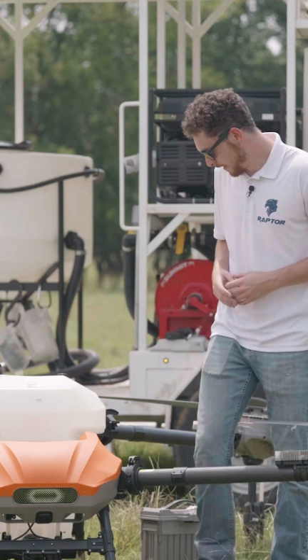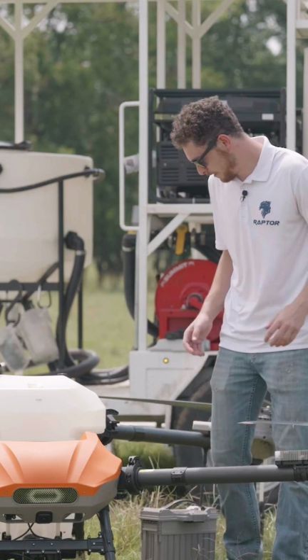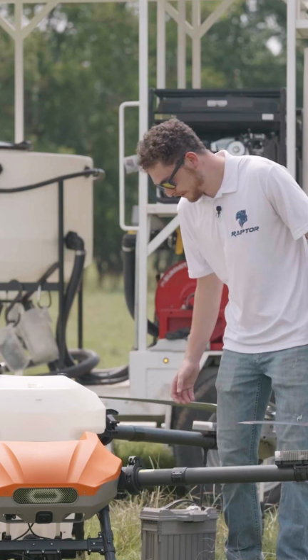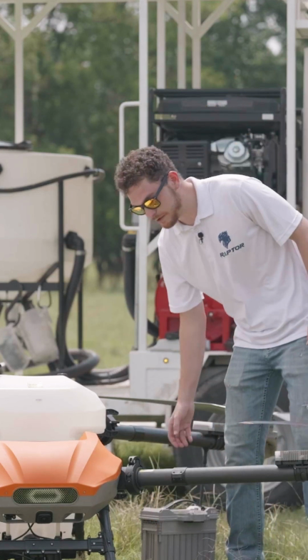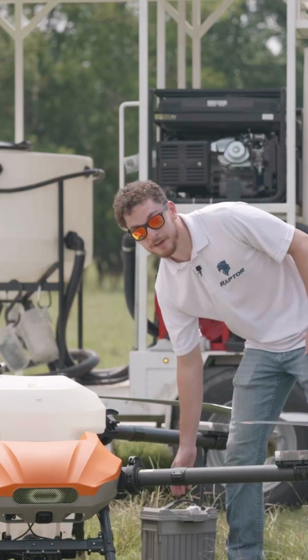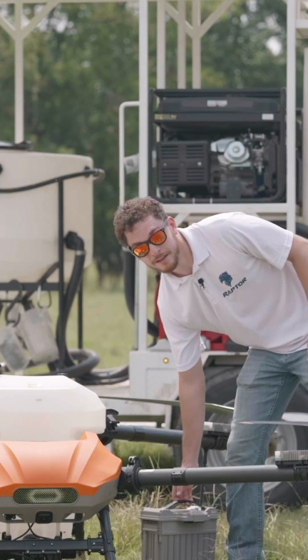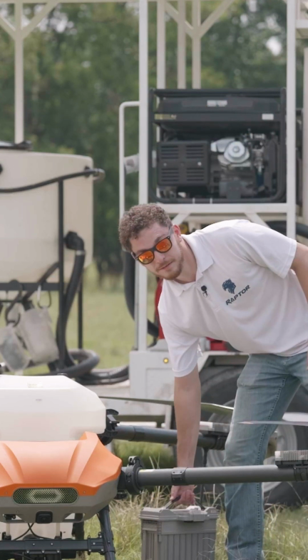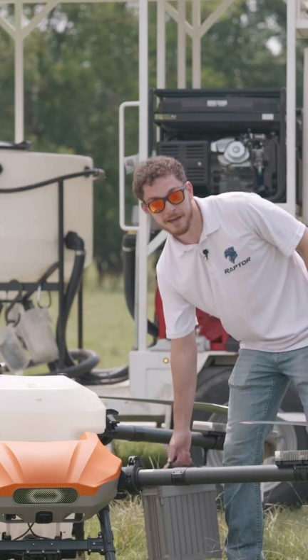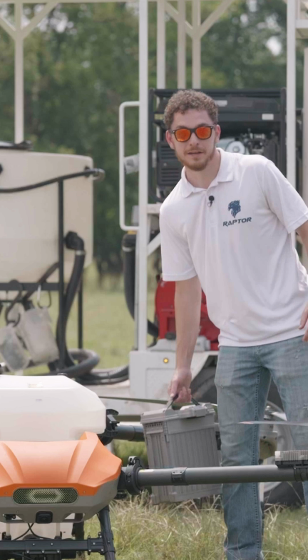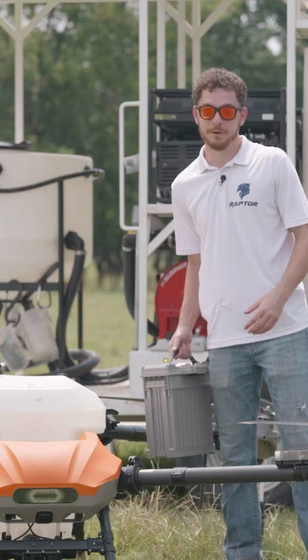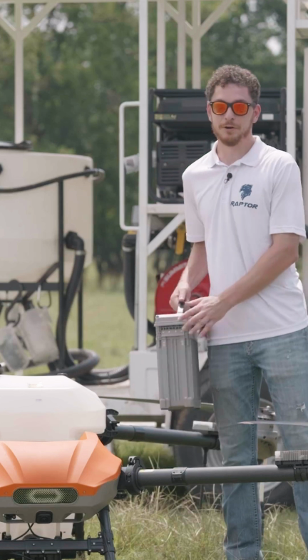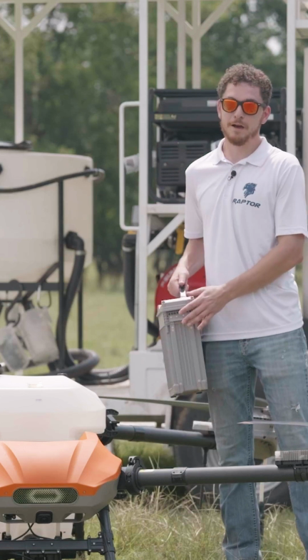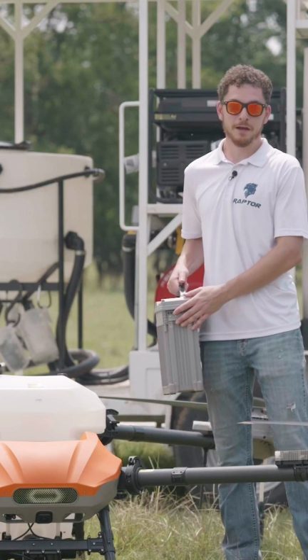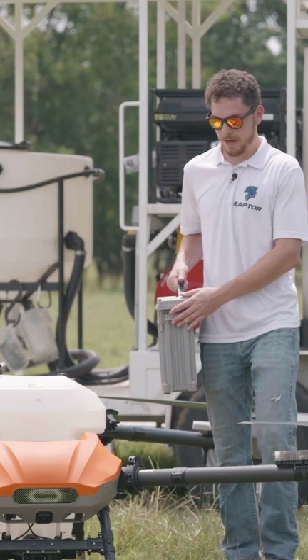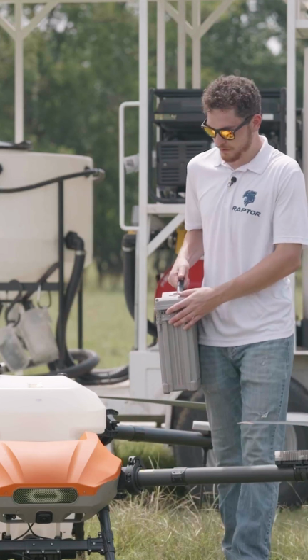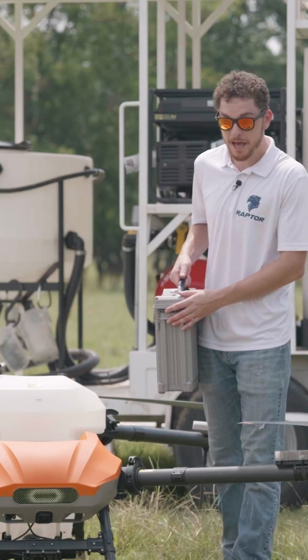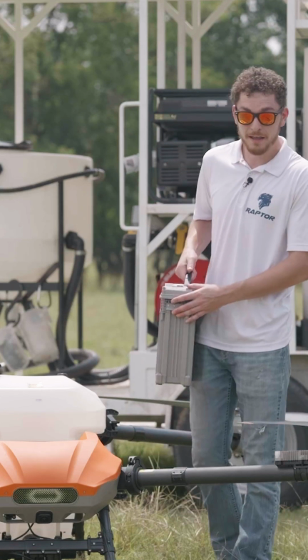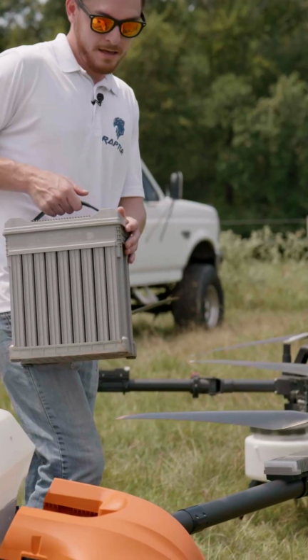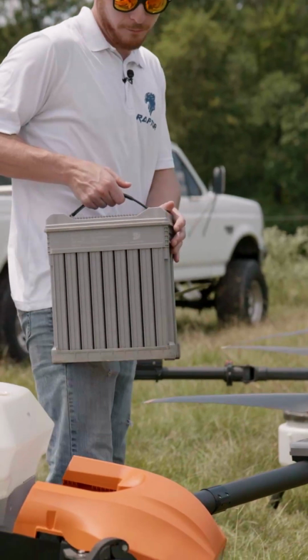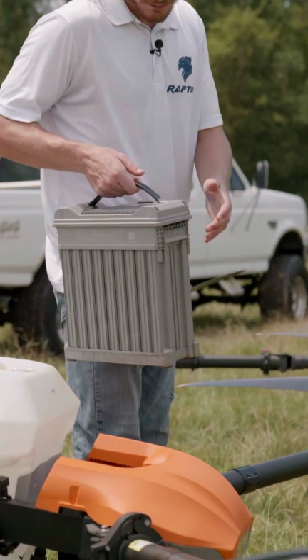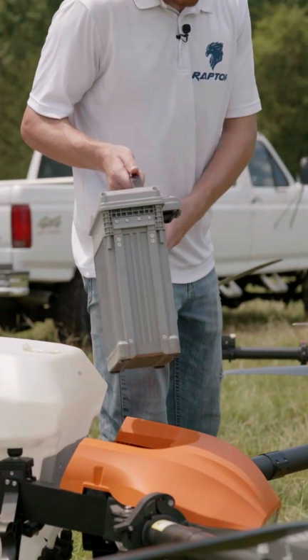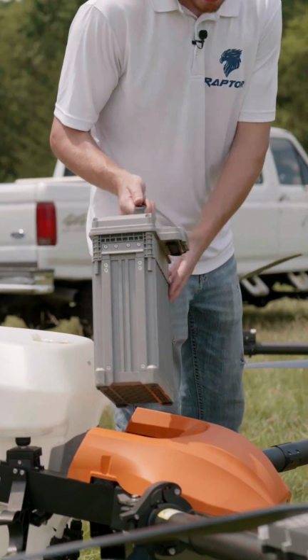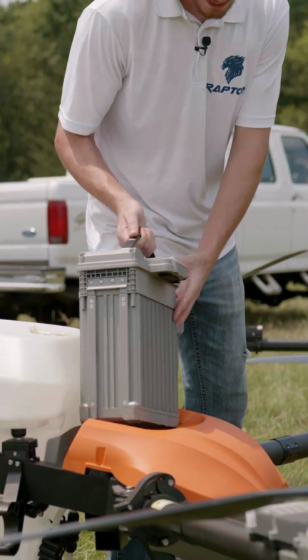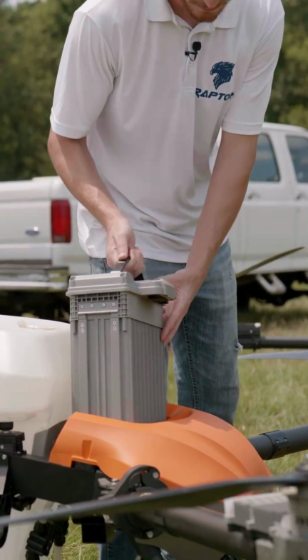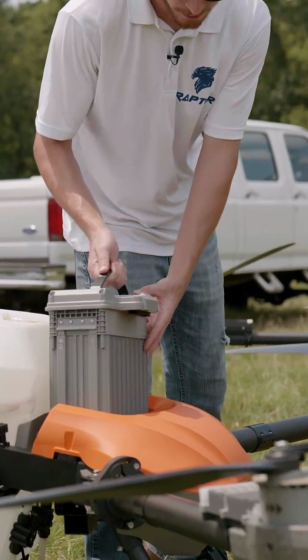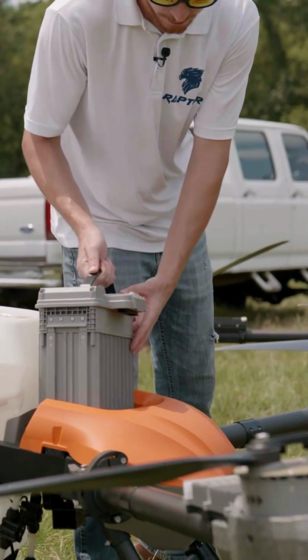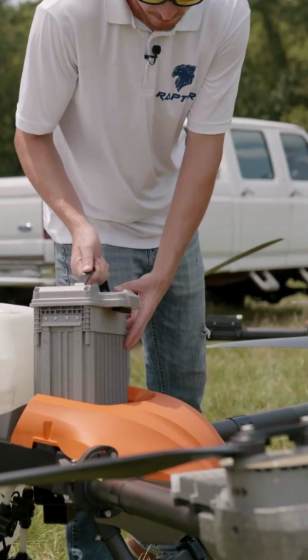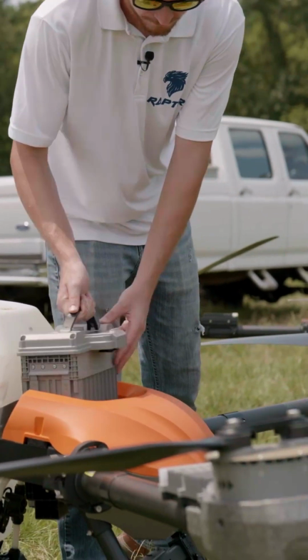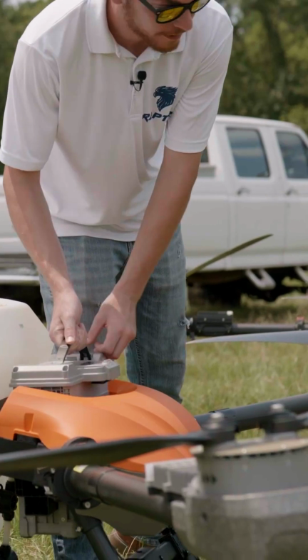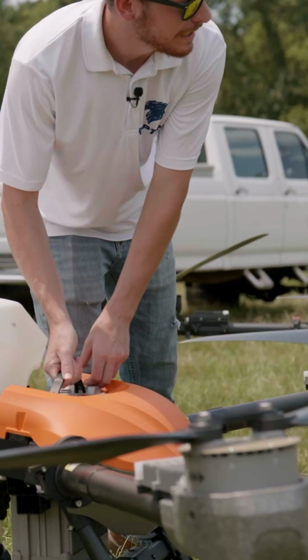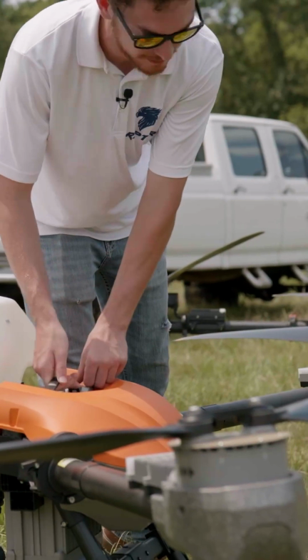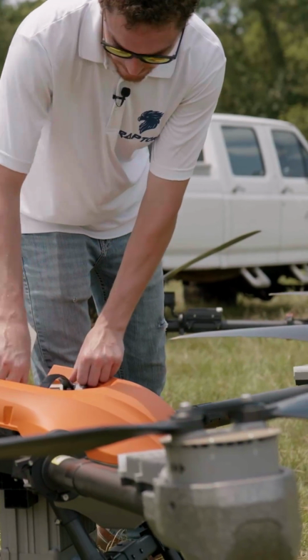Lastly, we've got this battery — it's about 35 pounds, not too bad. We just place it right in here. It's front-loading for a very easy setup.